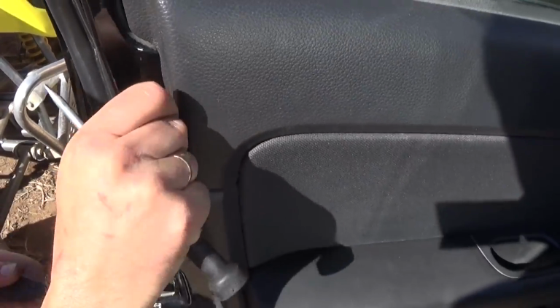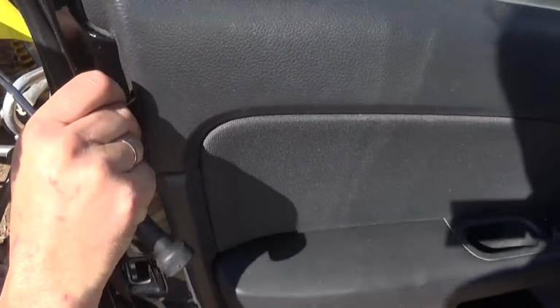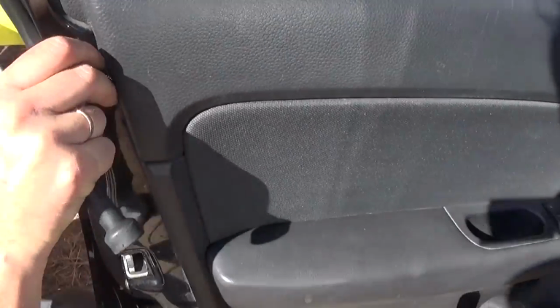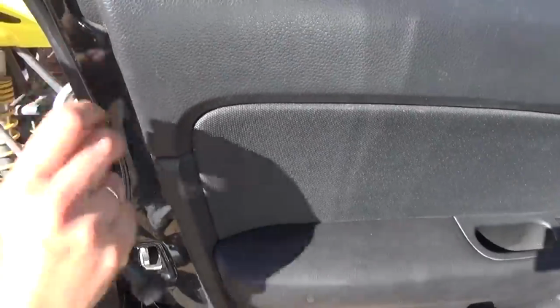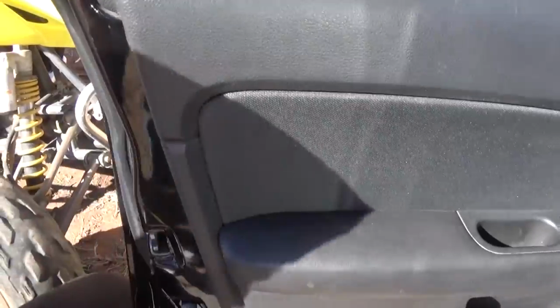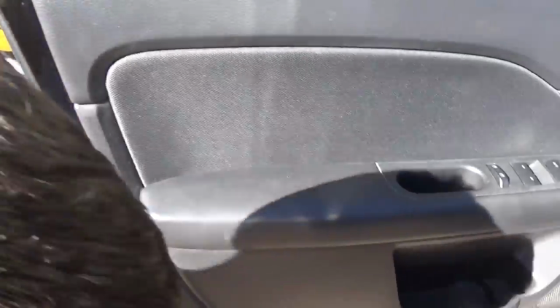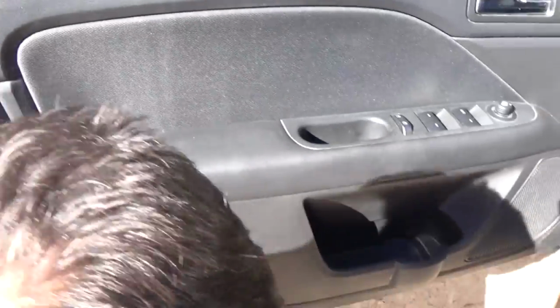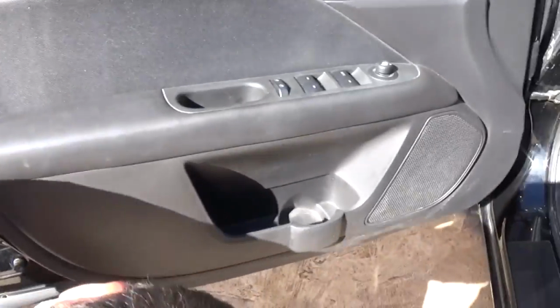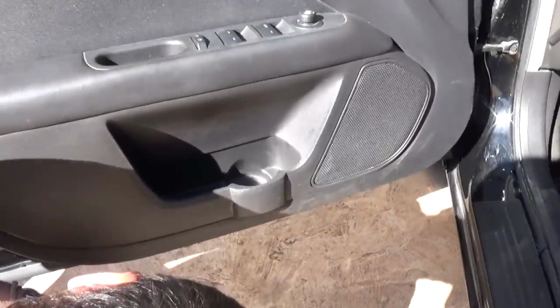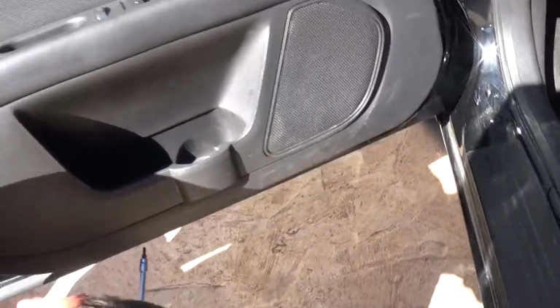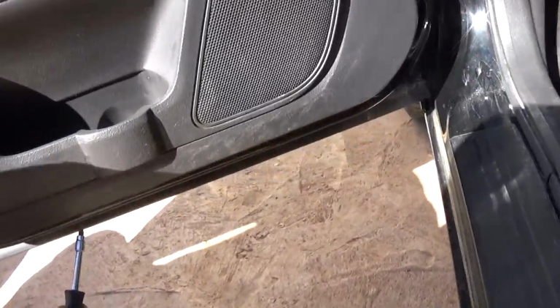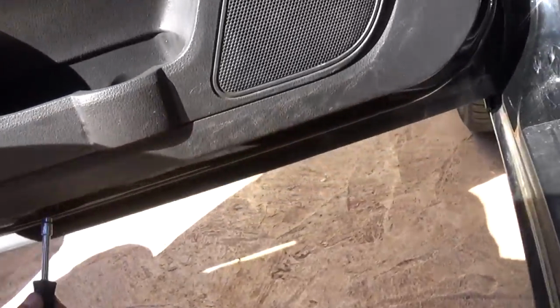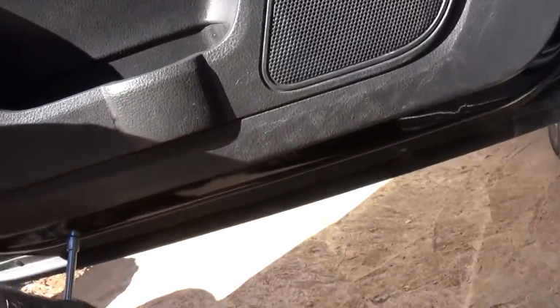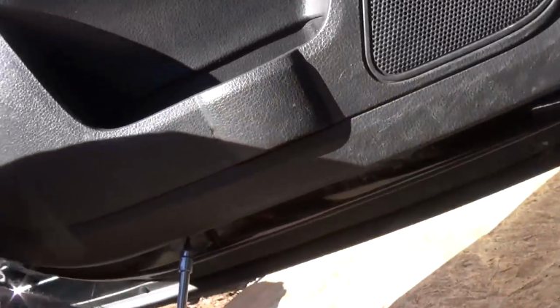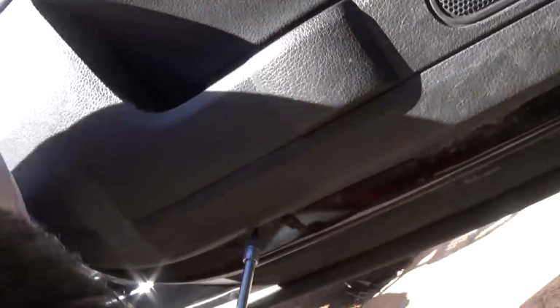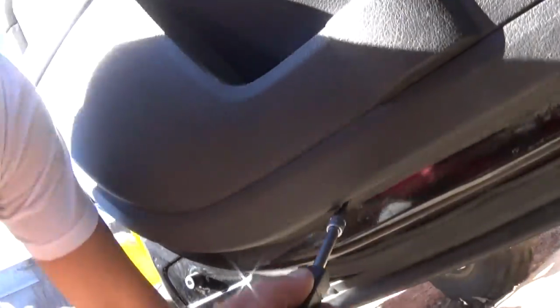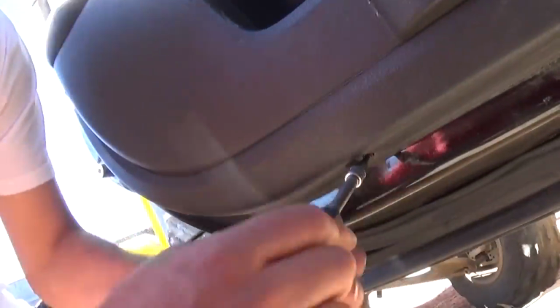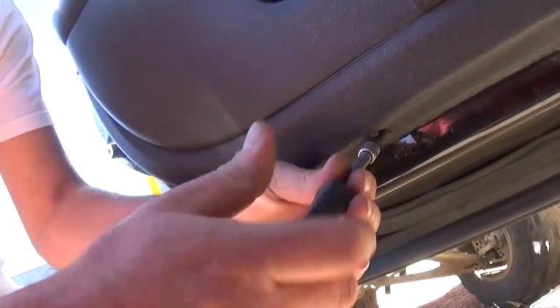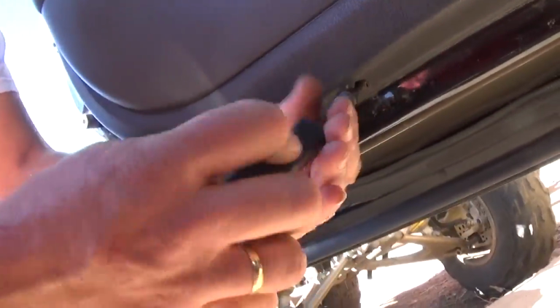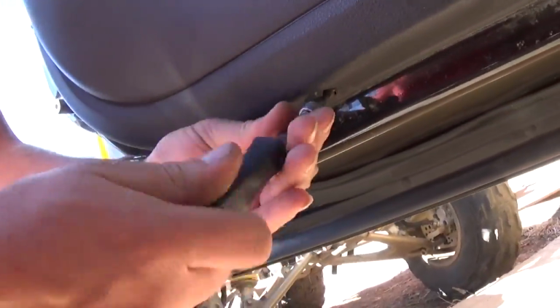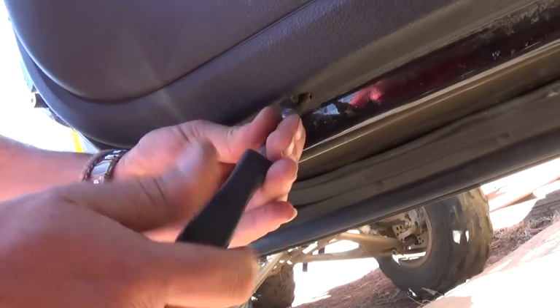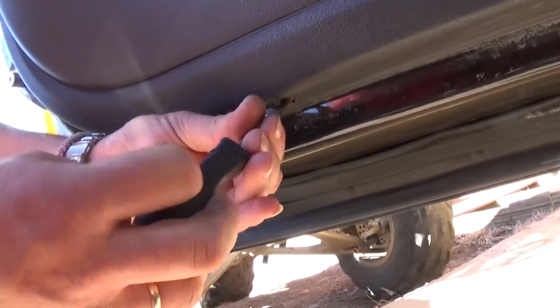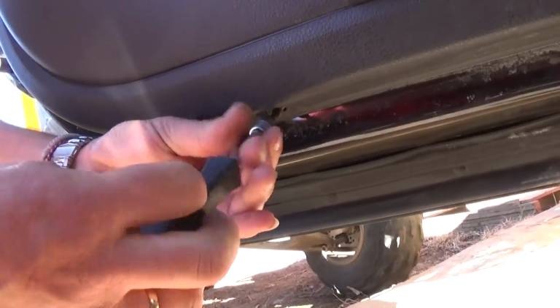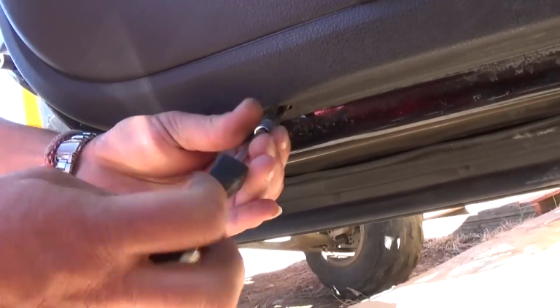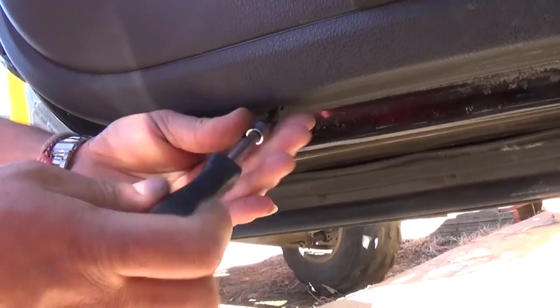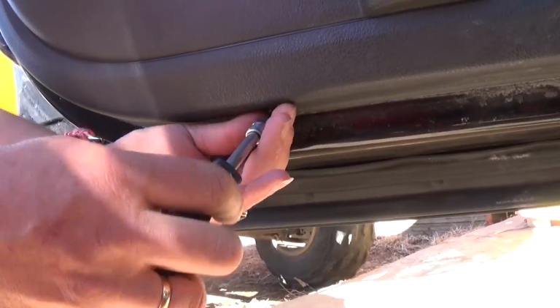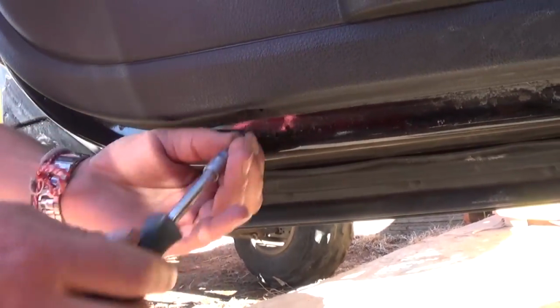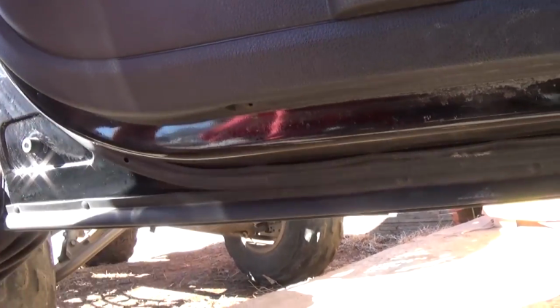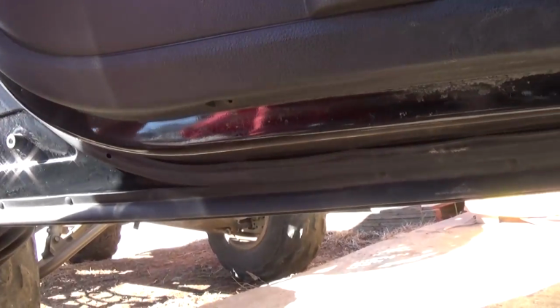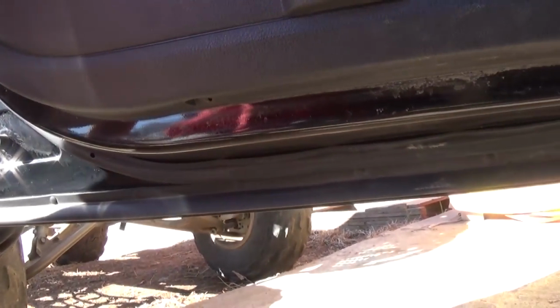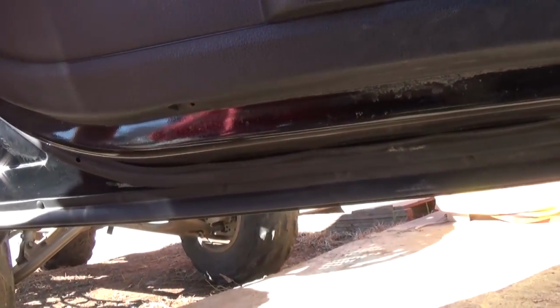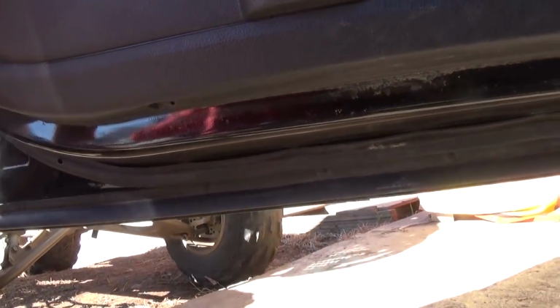So far we have one, and now on the bottom of the door panel we have one more right there, close to the corner, that we need to remove as well.